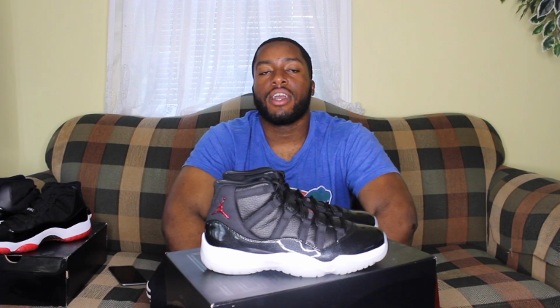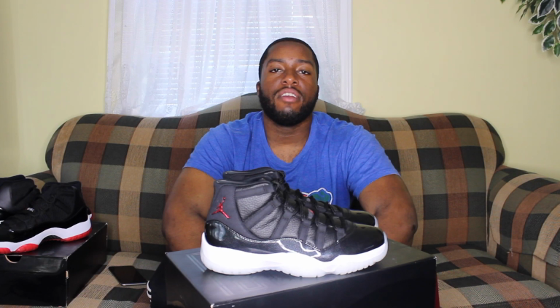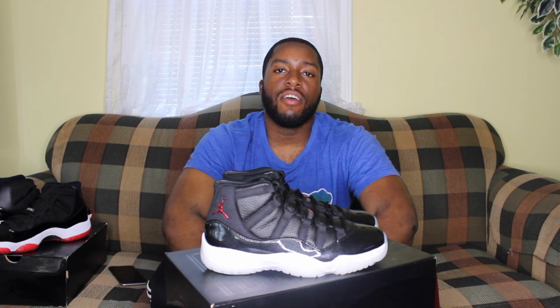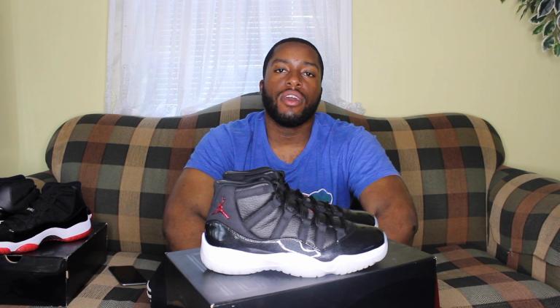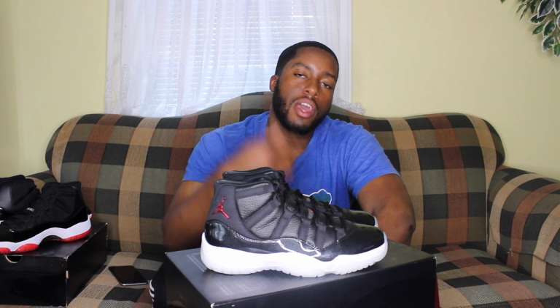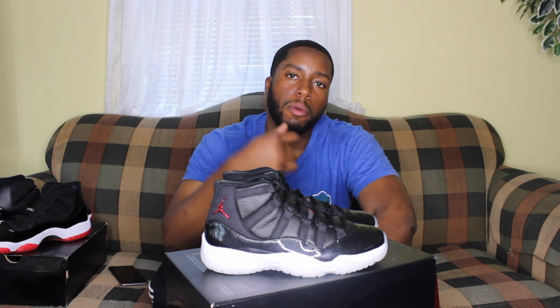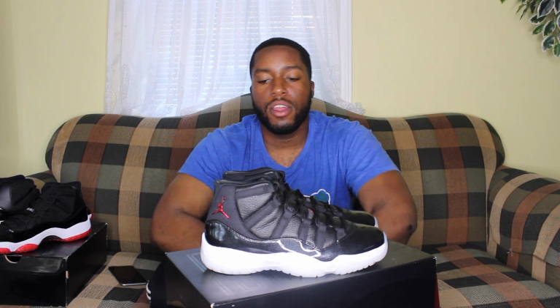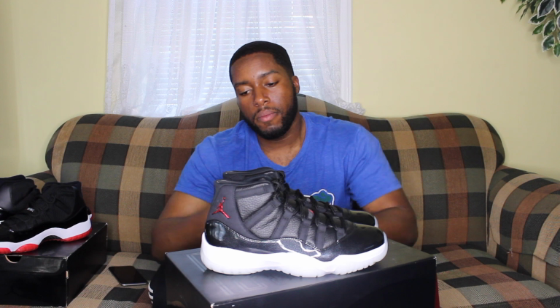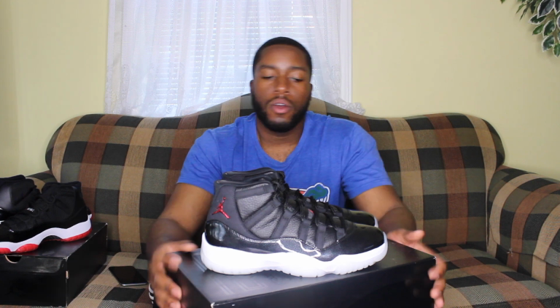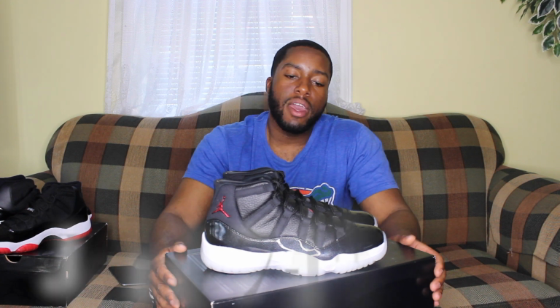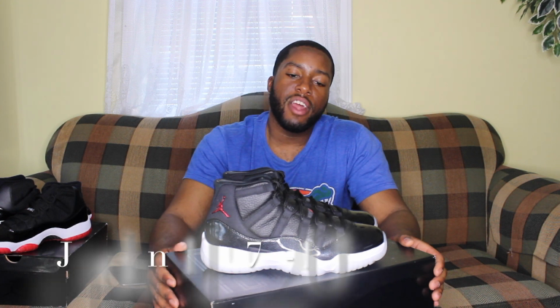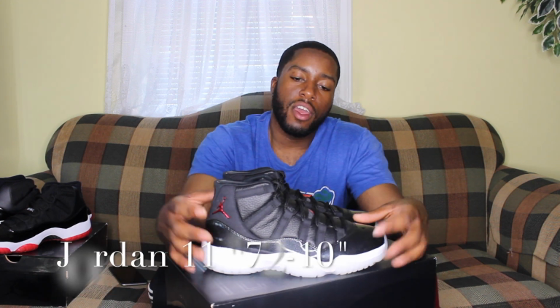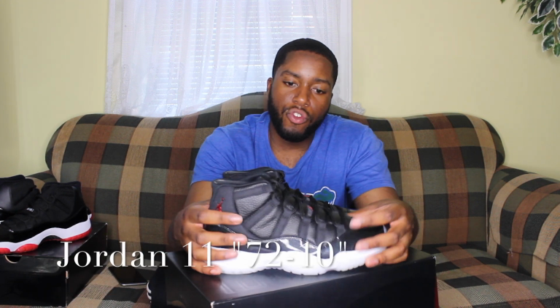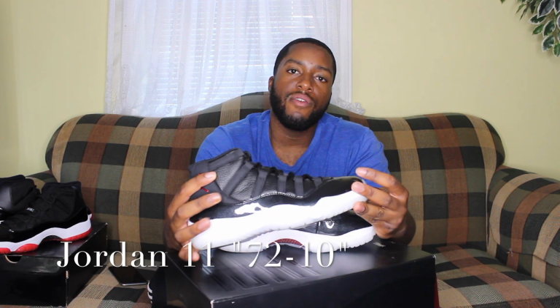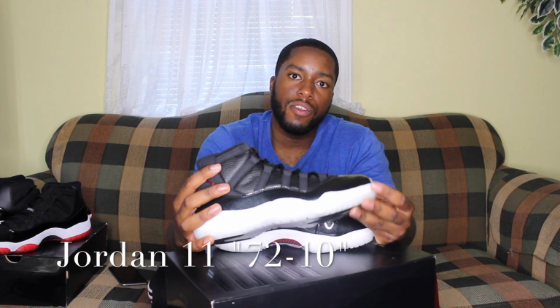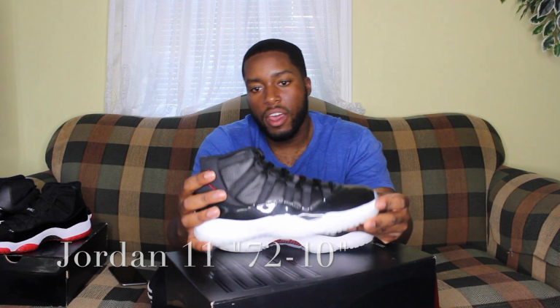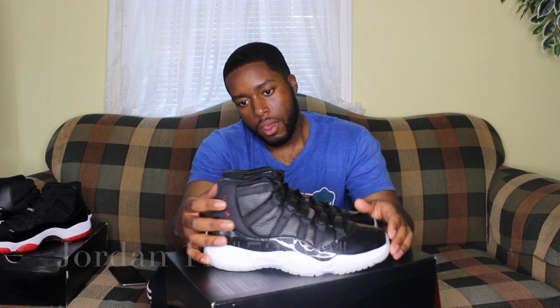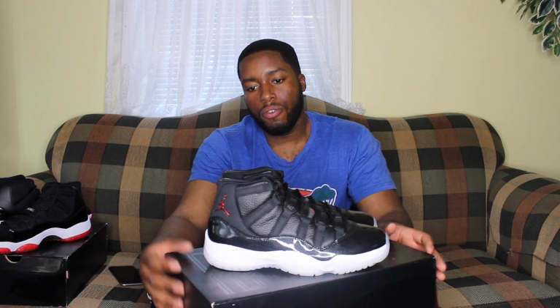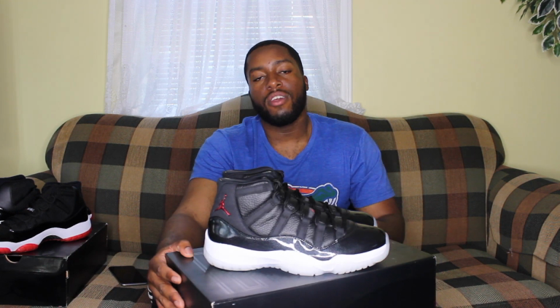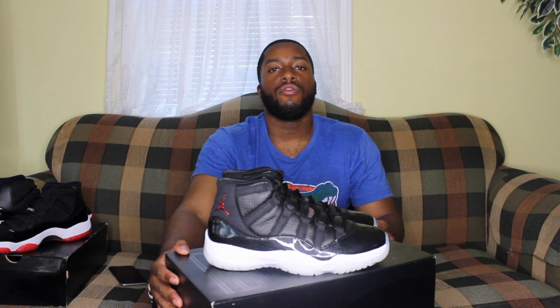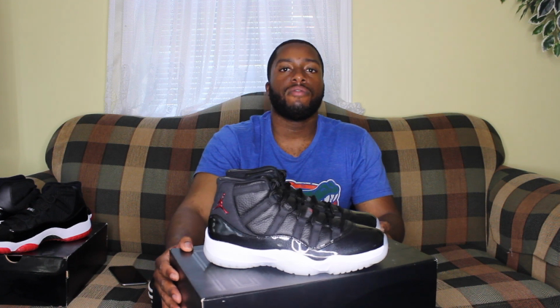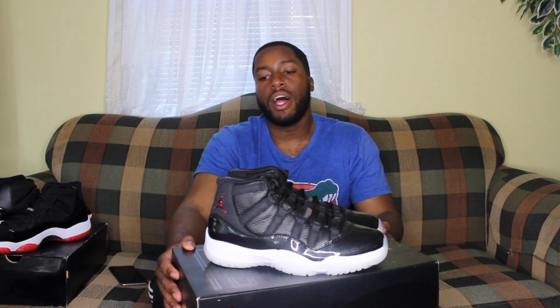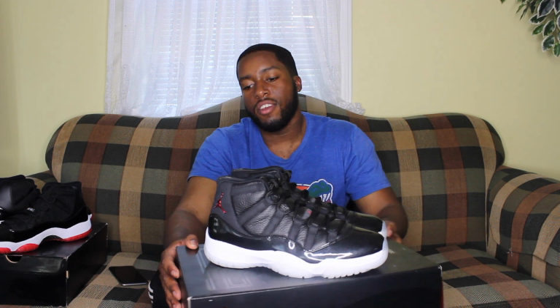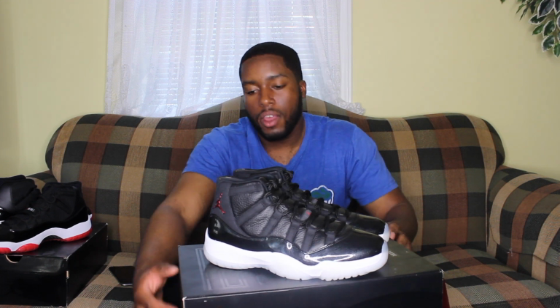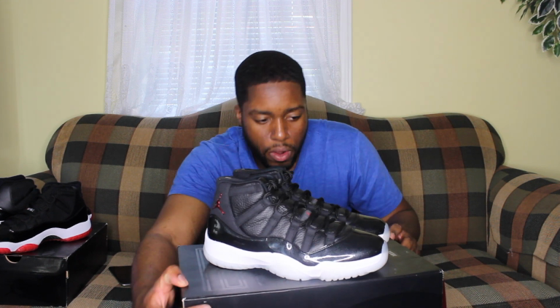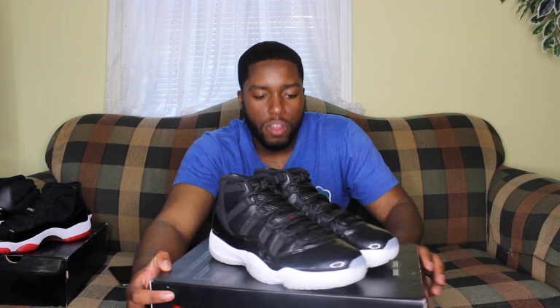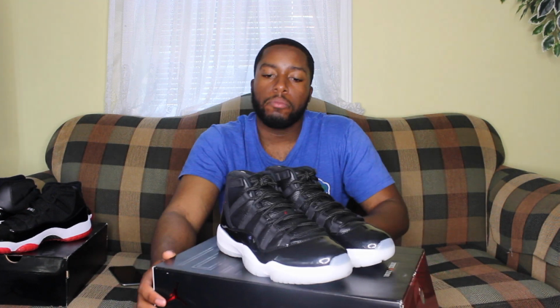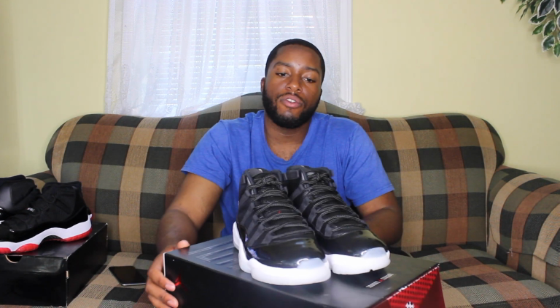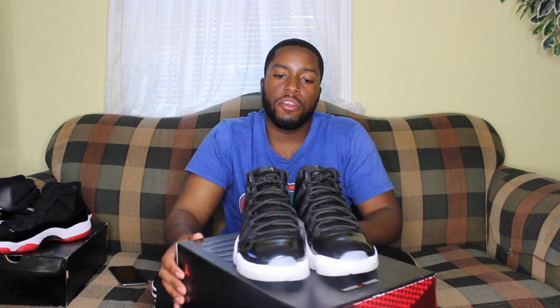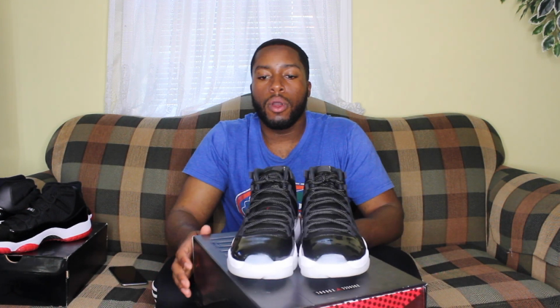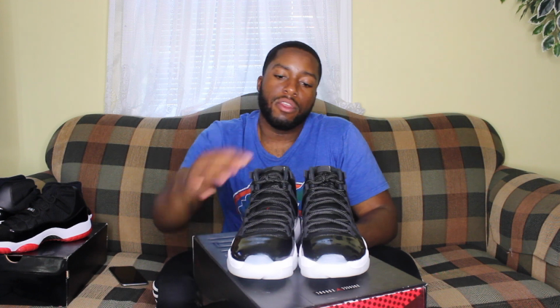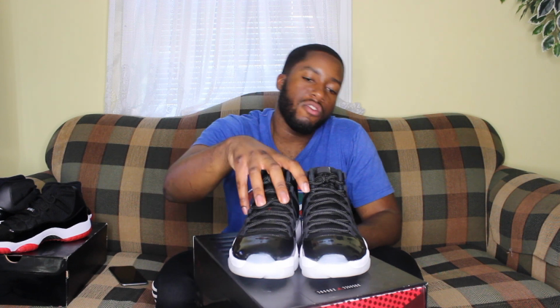Clean Kicks 973, and it's money making. What we have today is the Jordan 11 72-10. It's a shoe that released for the 2015 holiday season, and of course people went crazy for it.